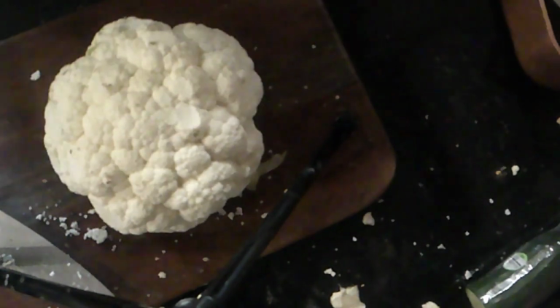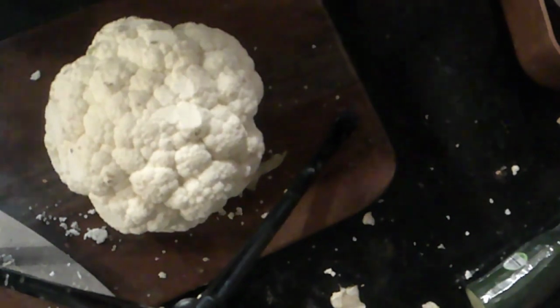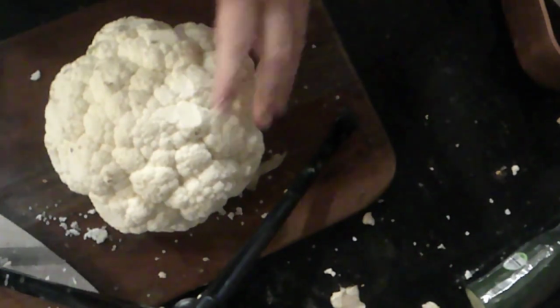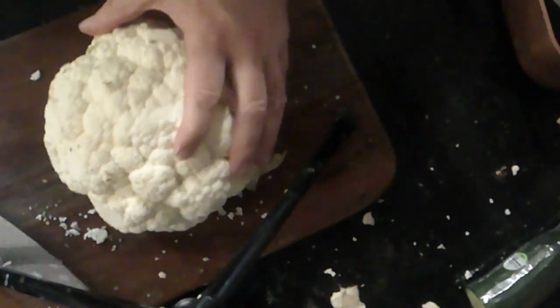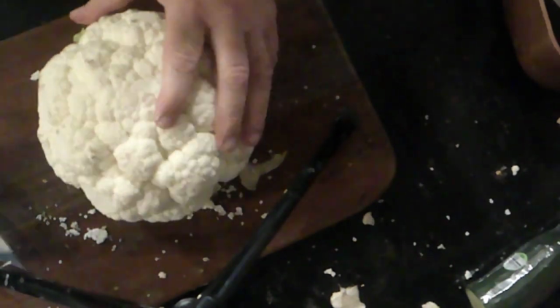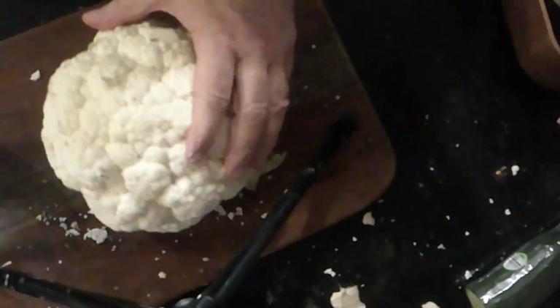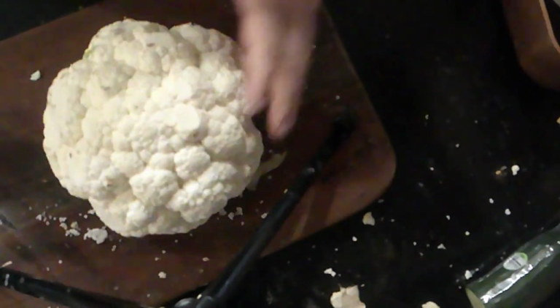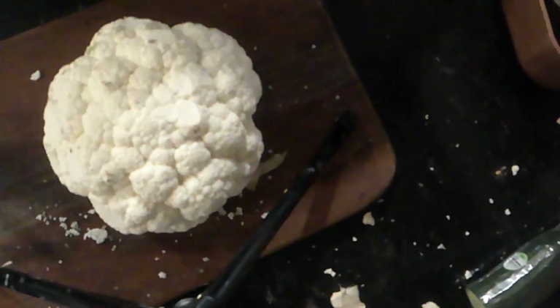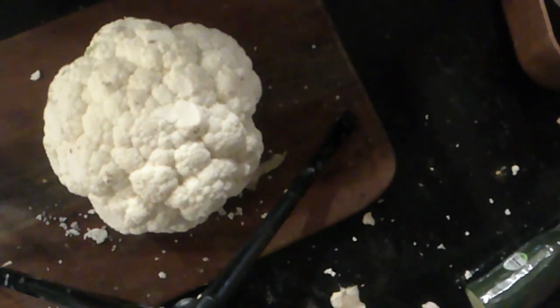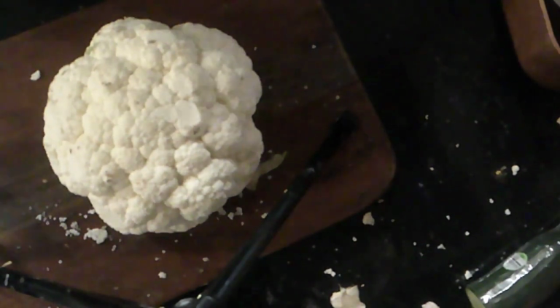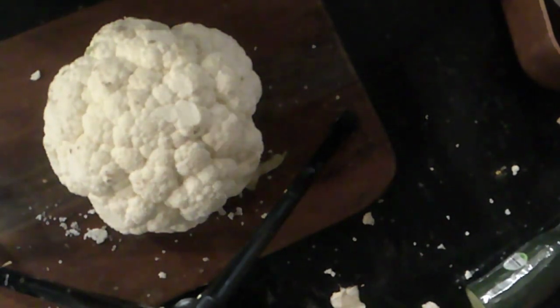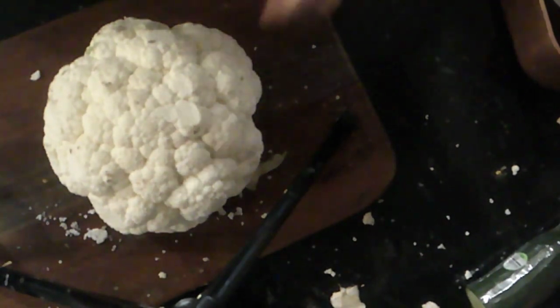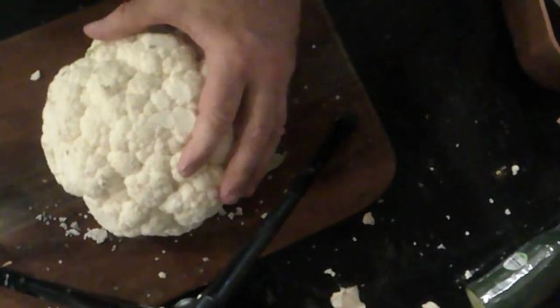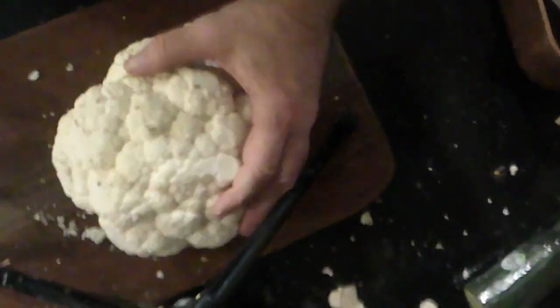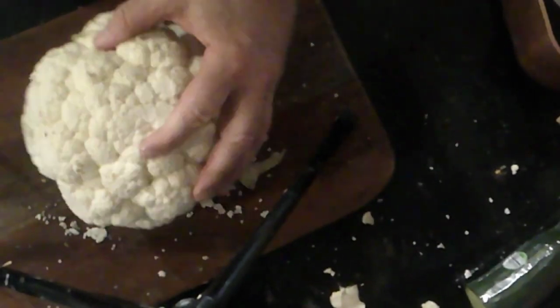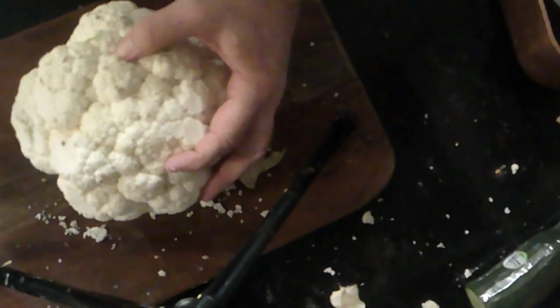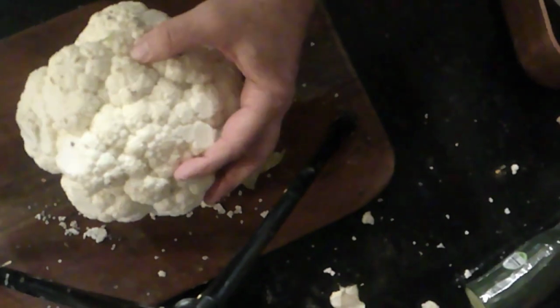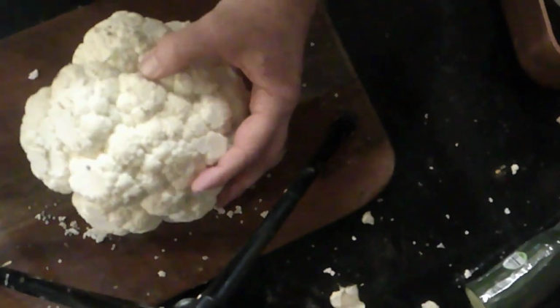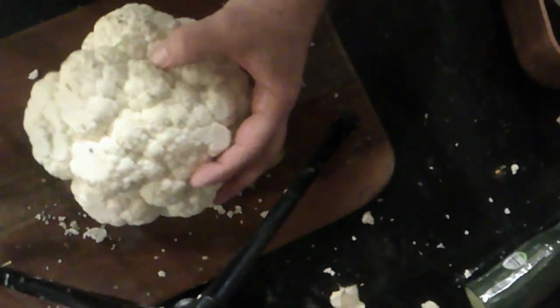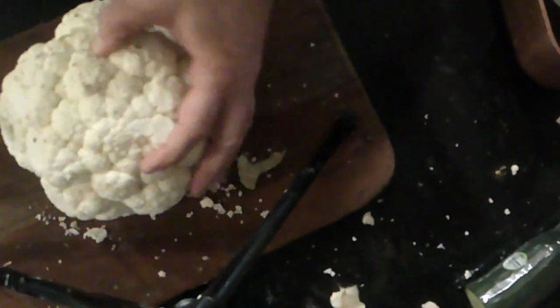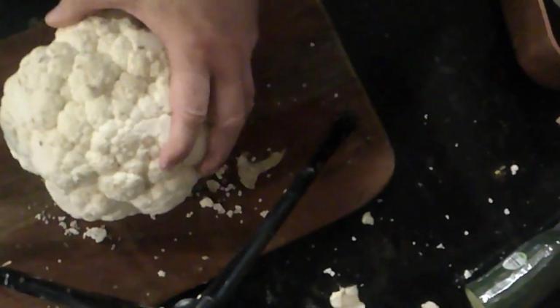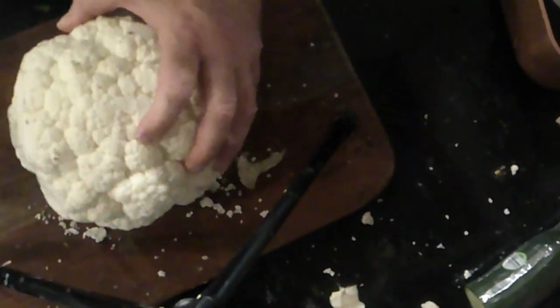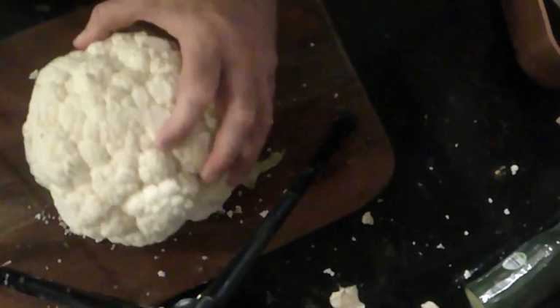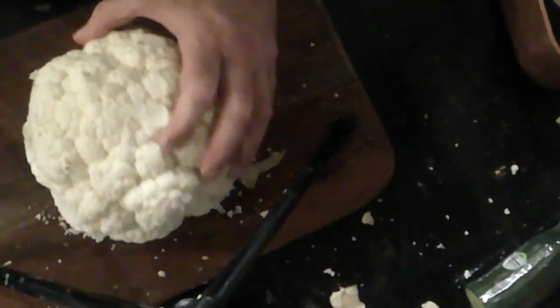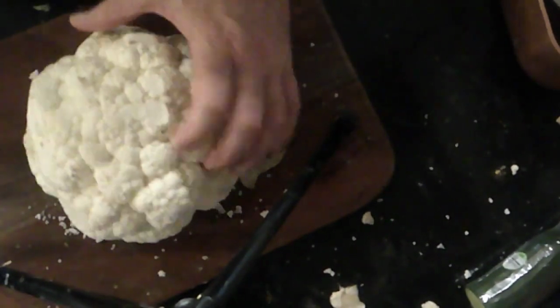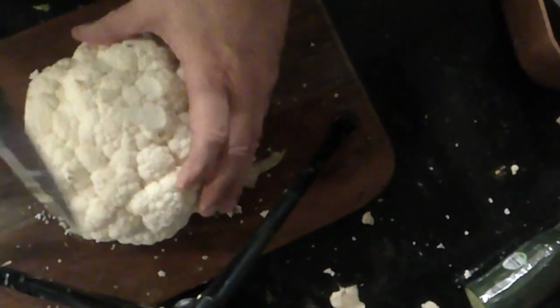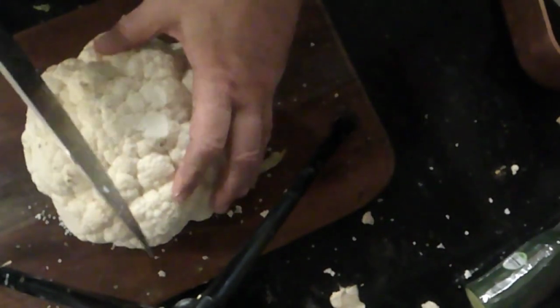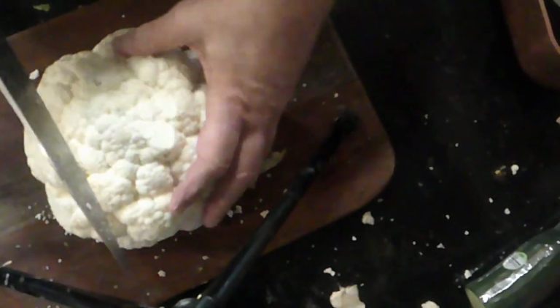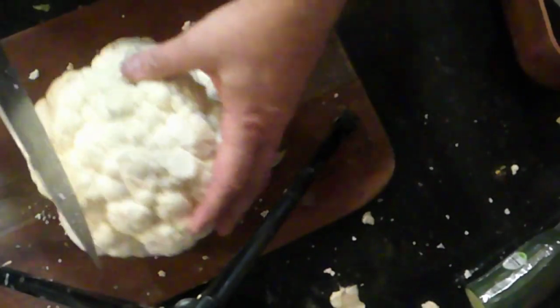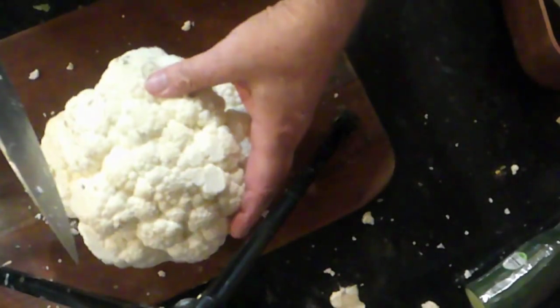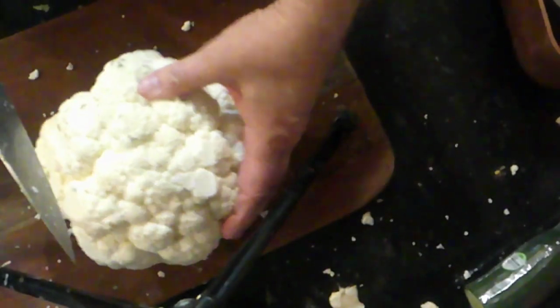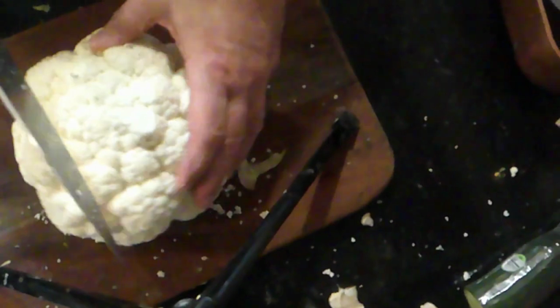Continuing with Cauliflower Week, we are going to be making a cauliflower burger, which basically means I've got to cut this bad boy into a steak. So I'm going to show you how to do that right now.